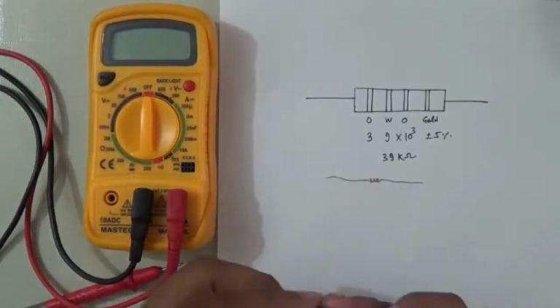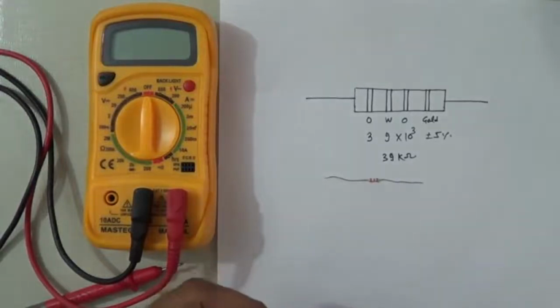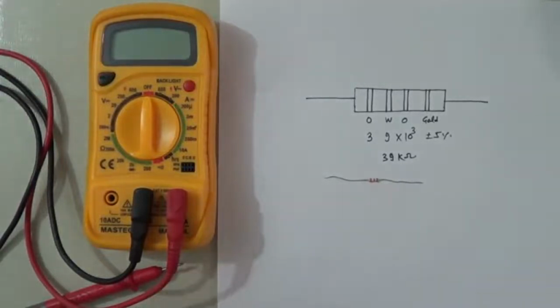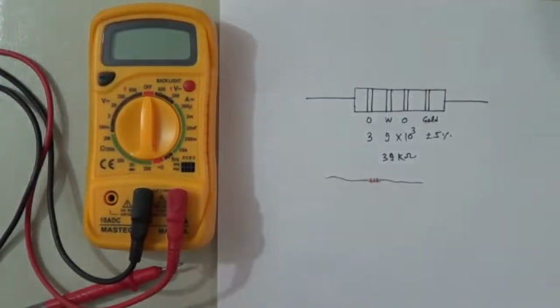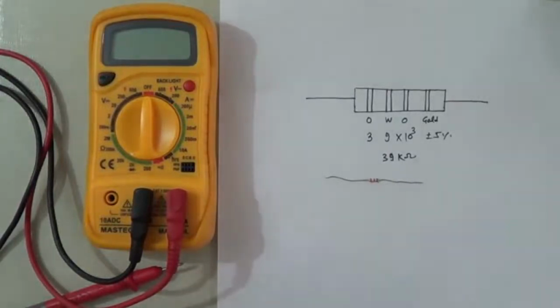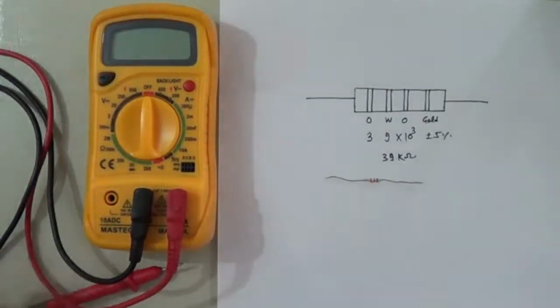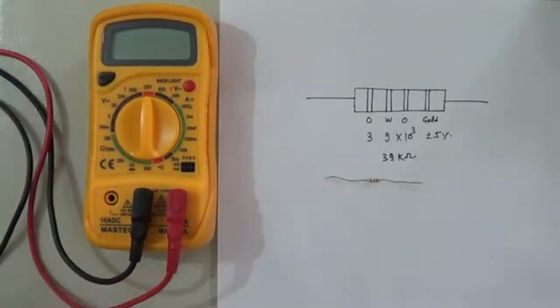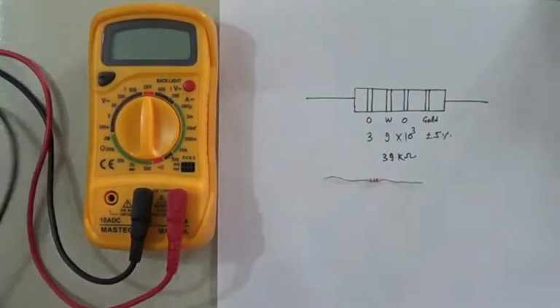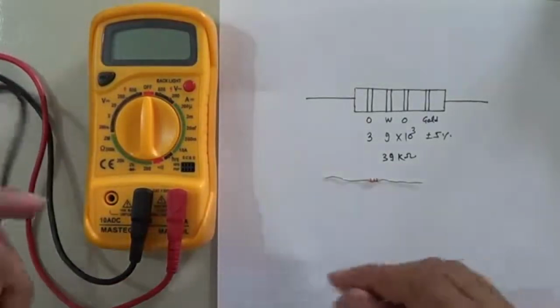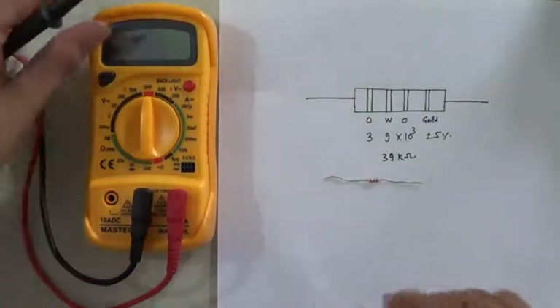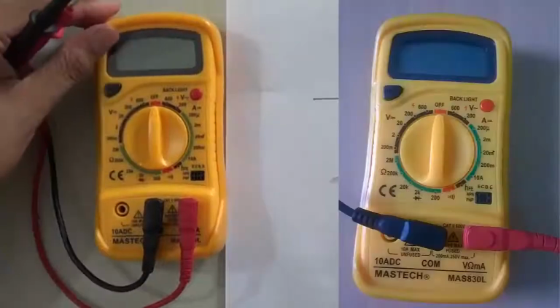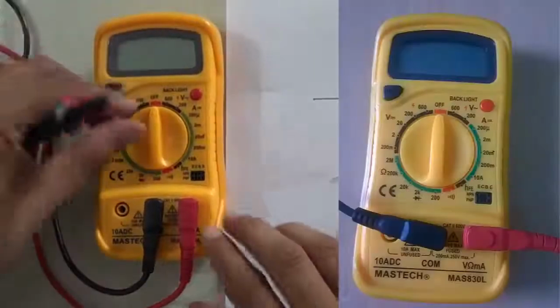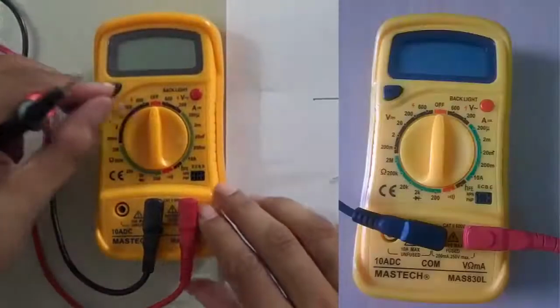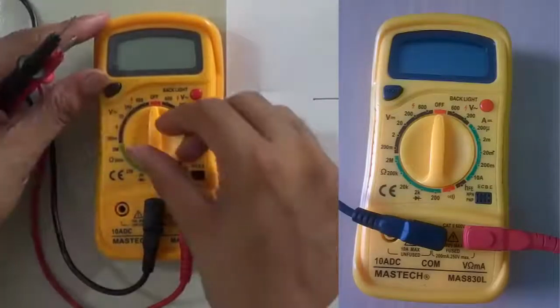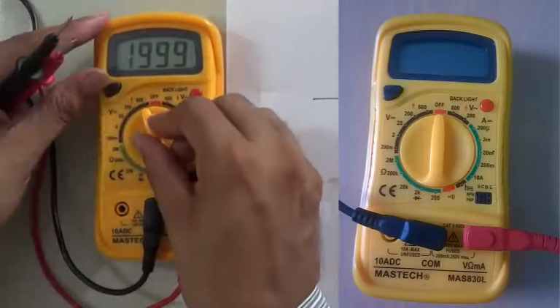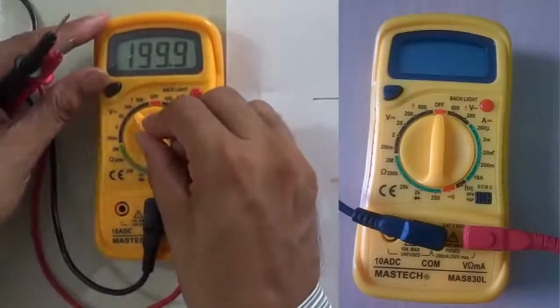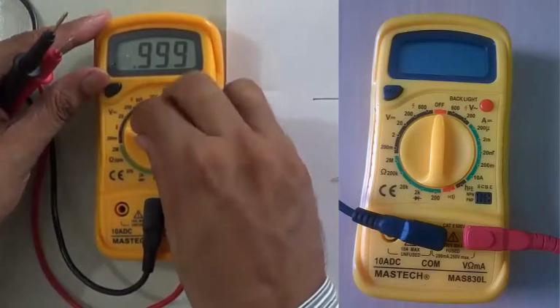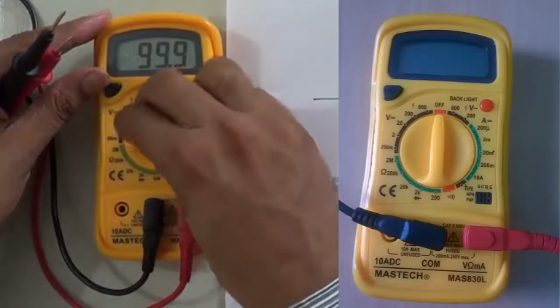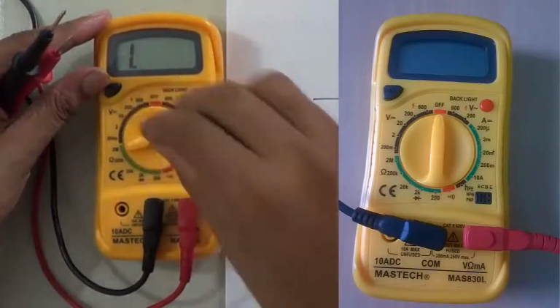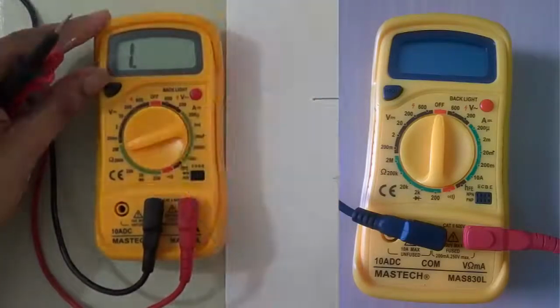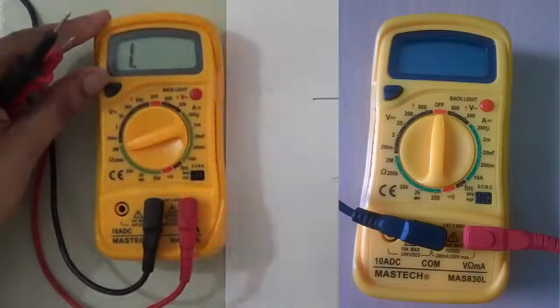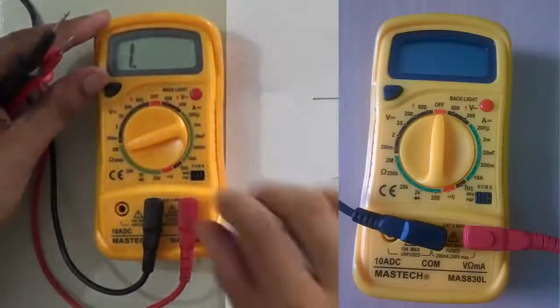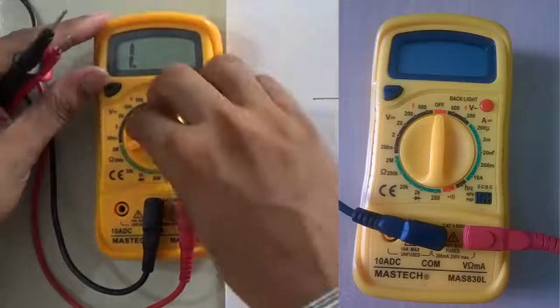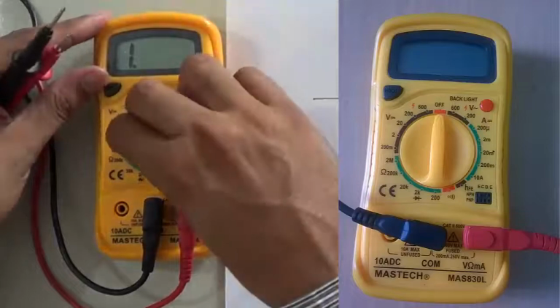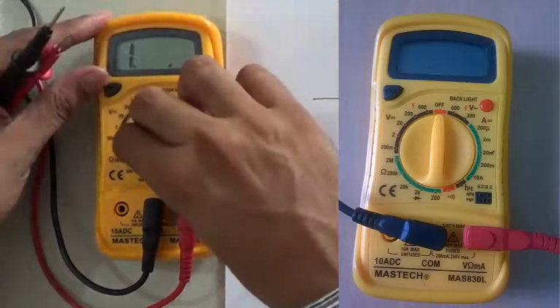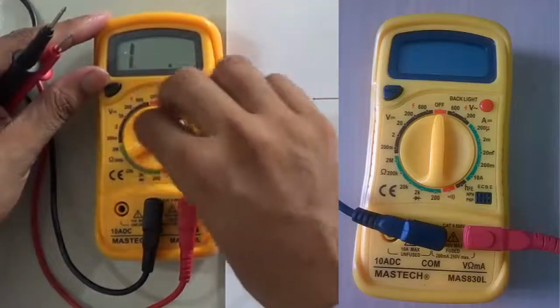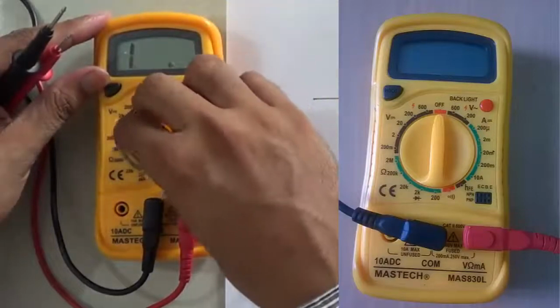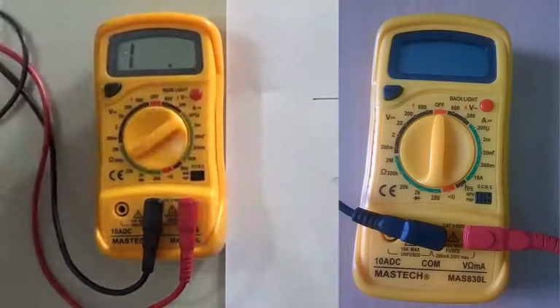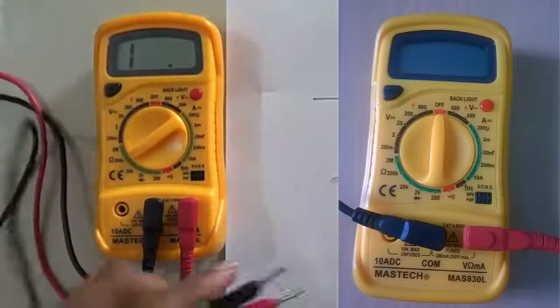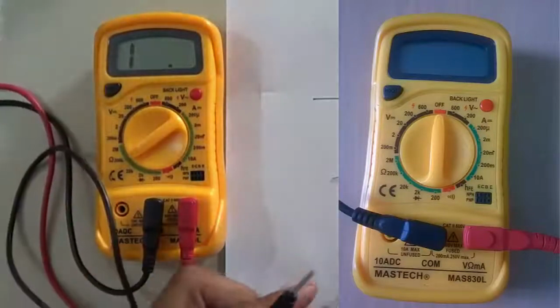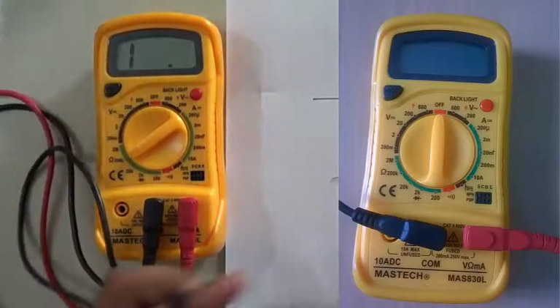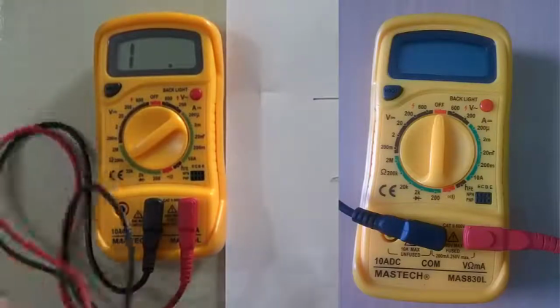Now you can check this using a multimeter. For measuring resistance, since it's 39 kilo ohm, you can select the 200 kilo ohm range on the multimeter.